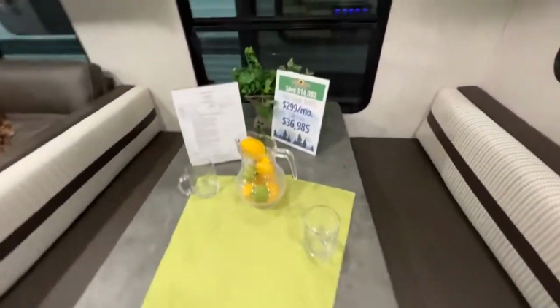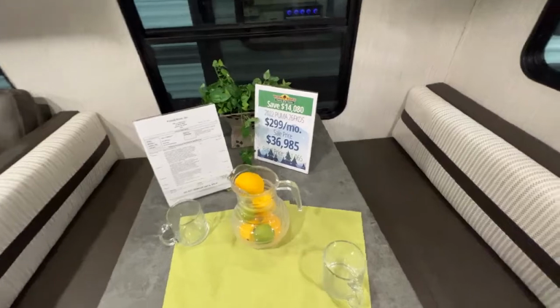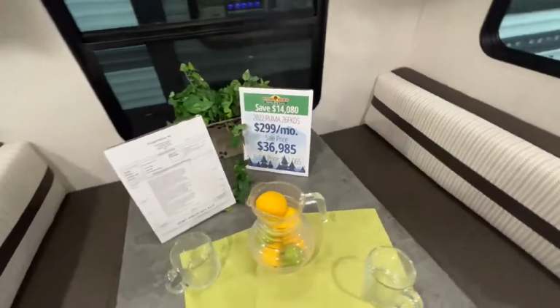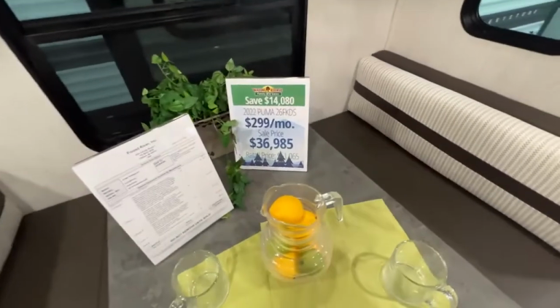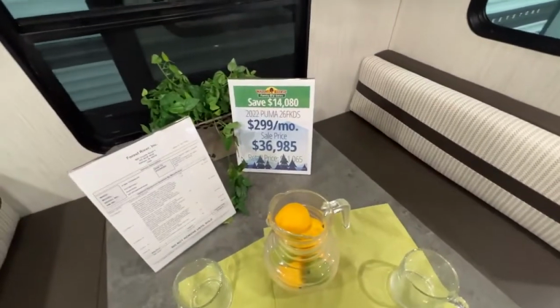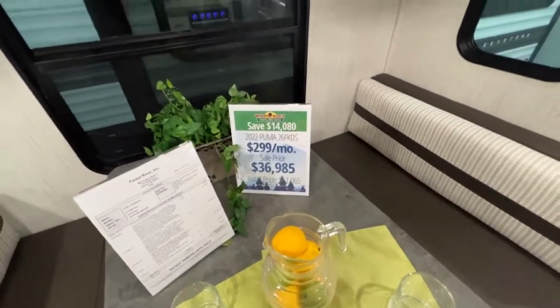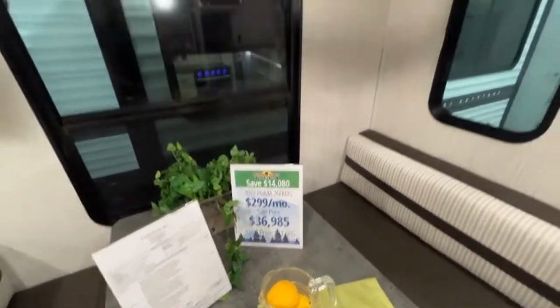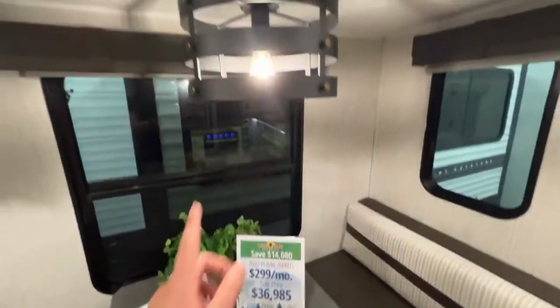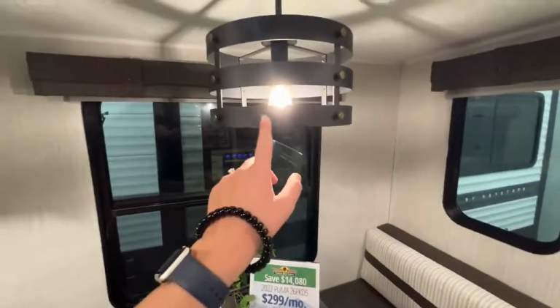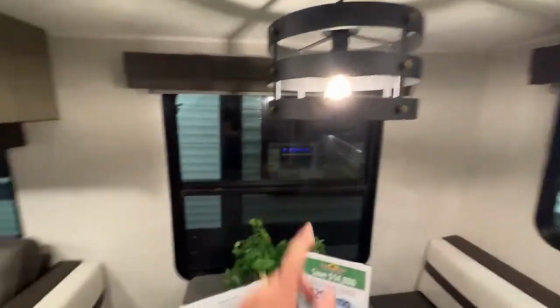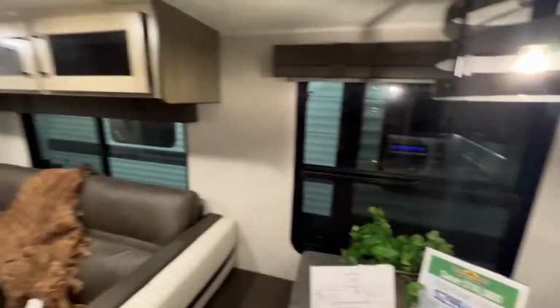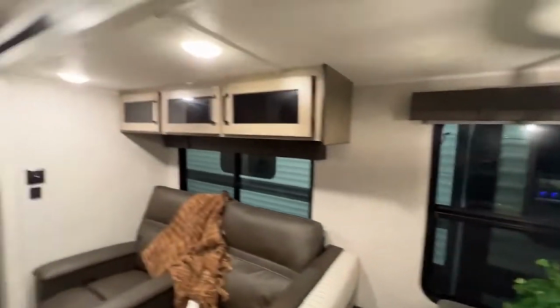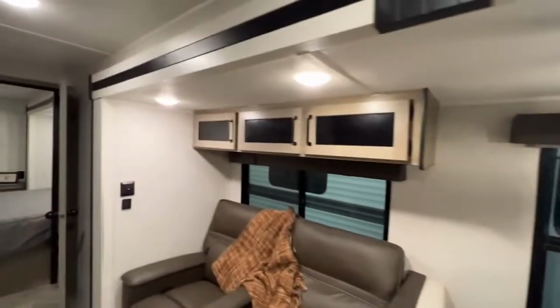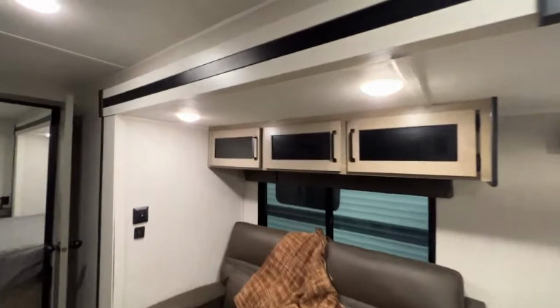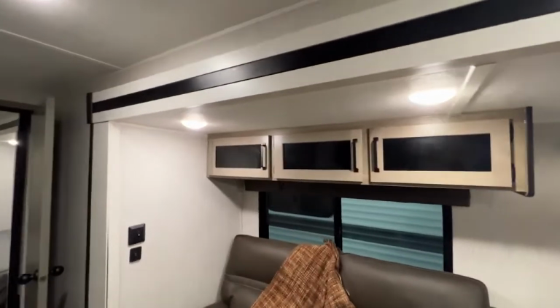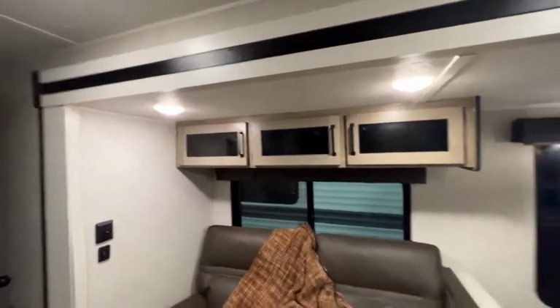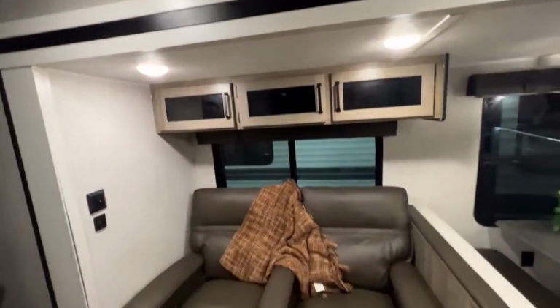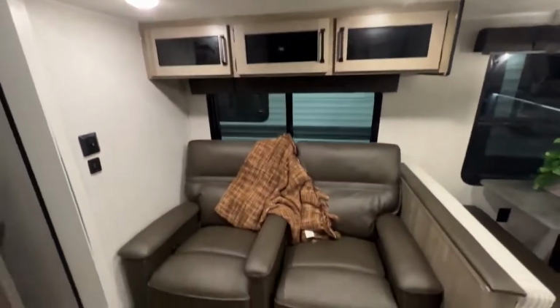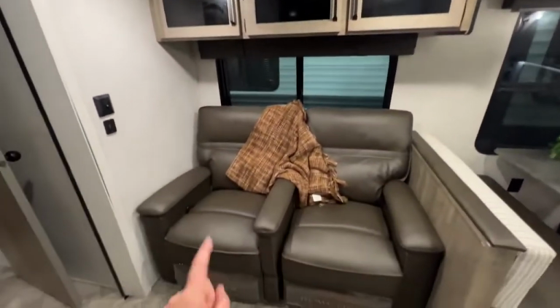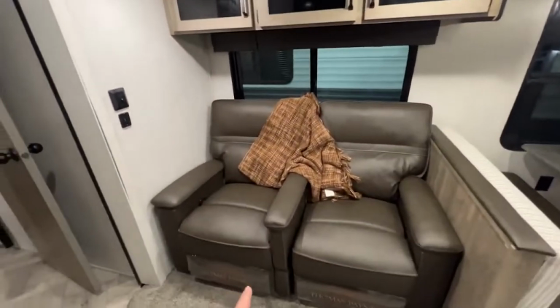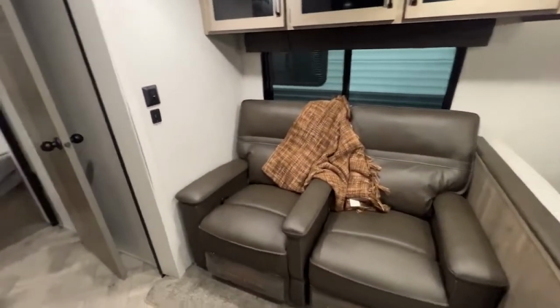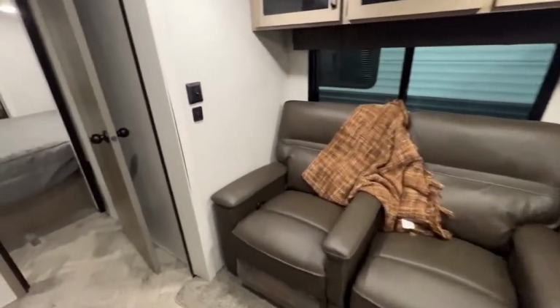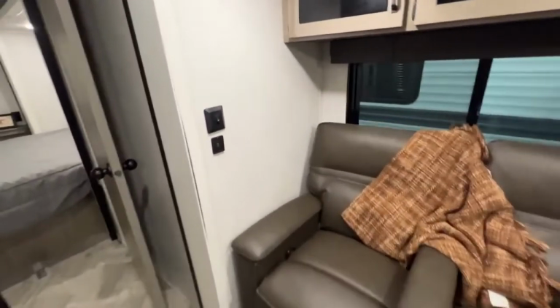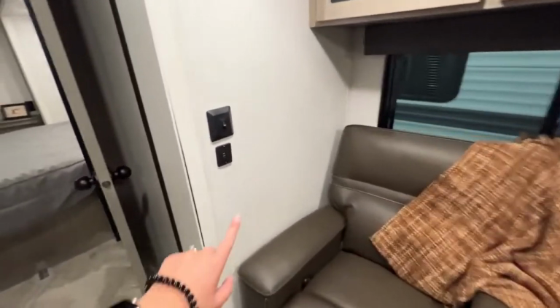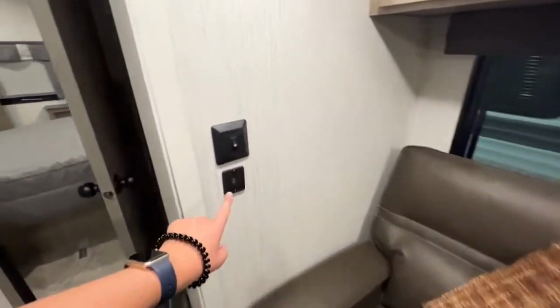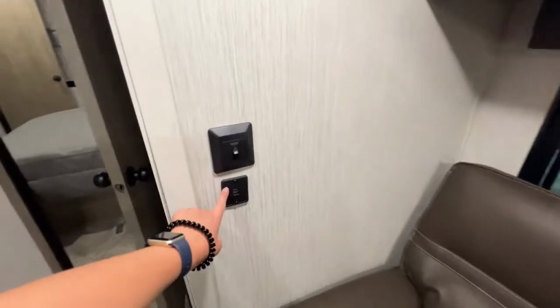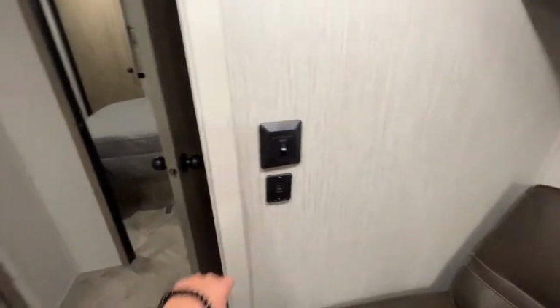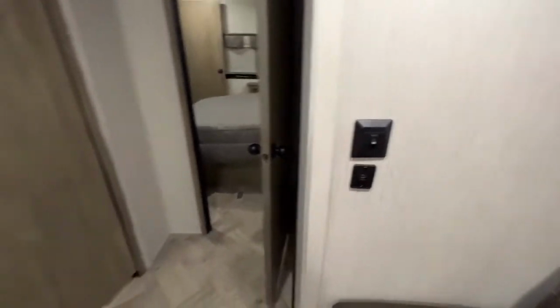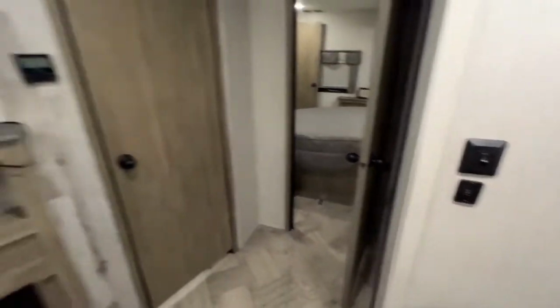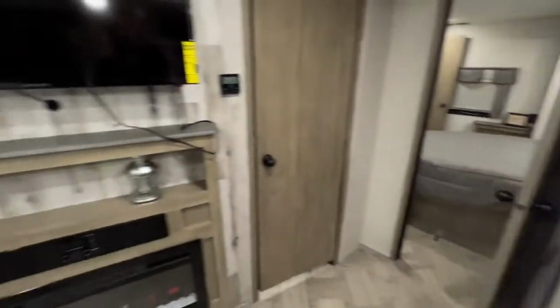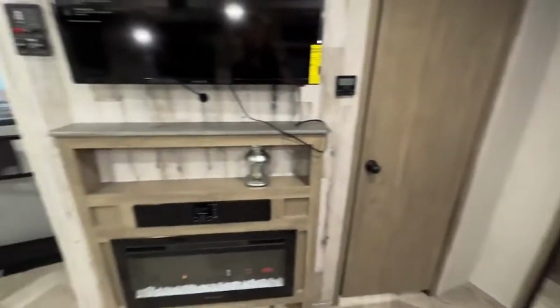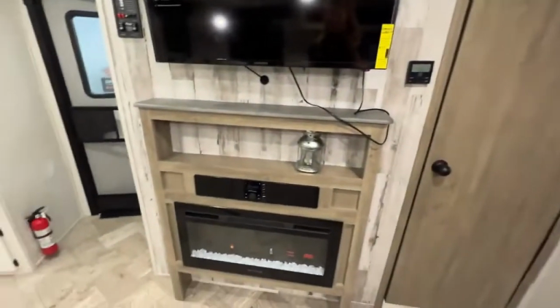Our sale price is looking at $36,985 for everything. There's a really pretty light pendant and storage above your living room seating. You have theater reclining seats and a USB port so you can charge your phone while you are sitting, relaxing, and watching TV.